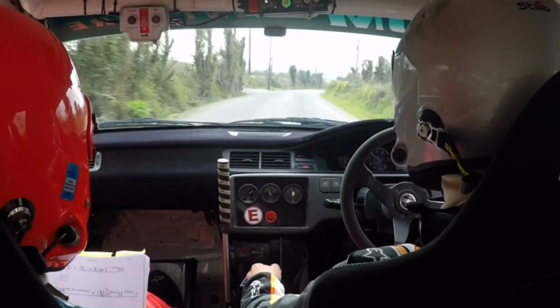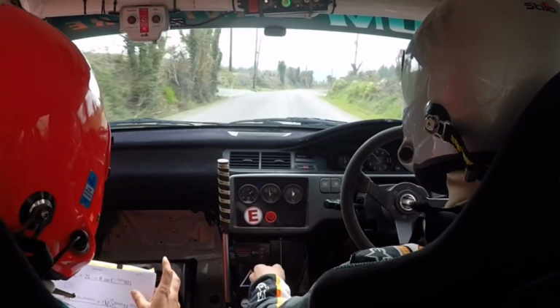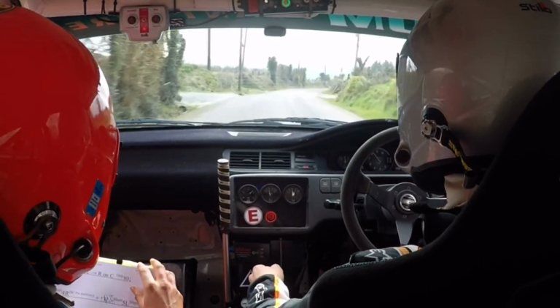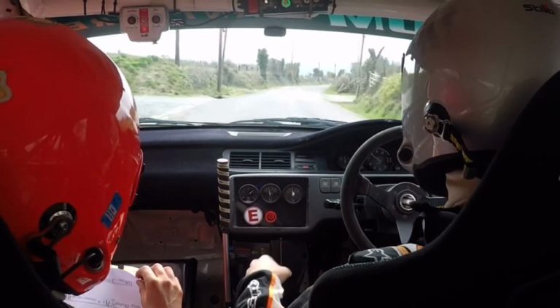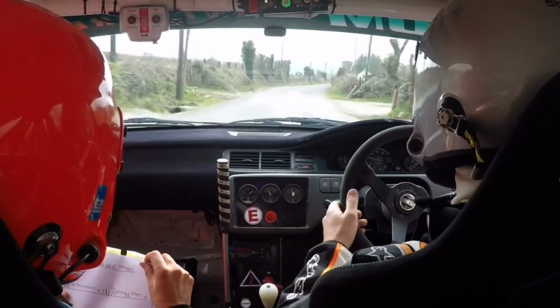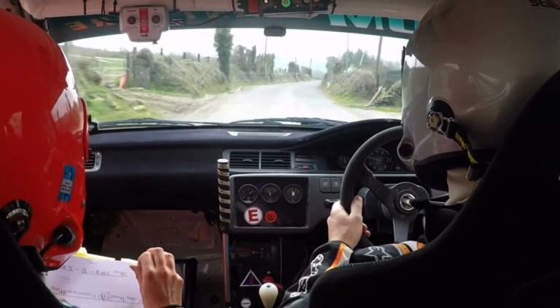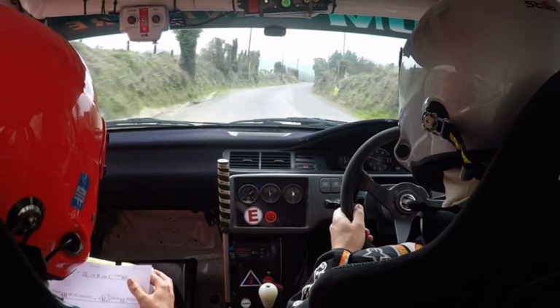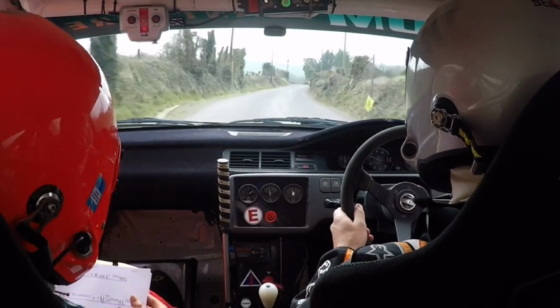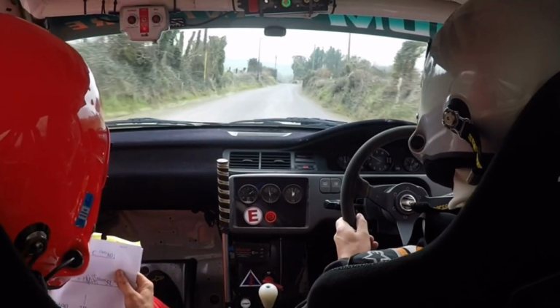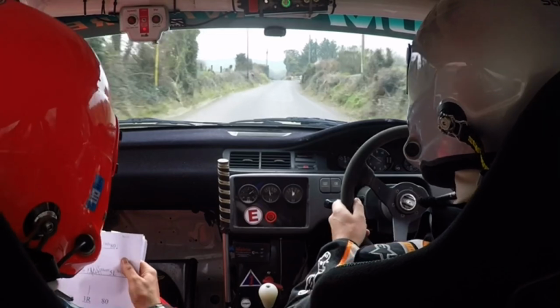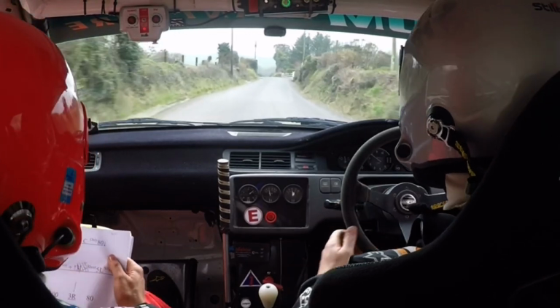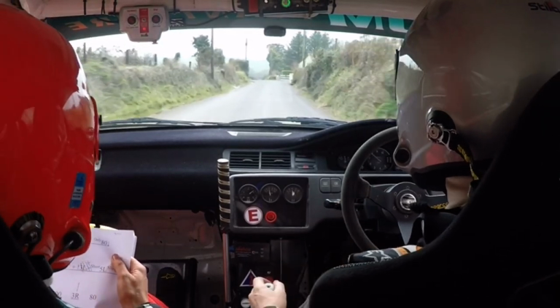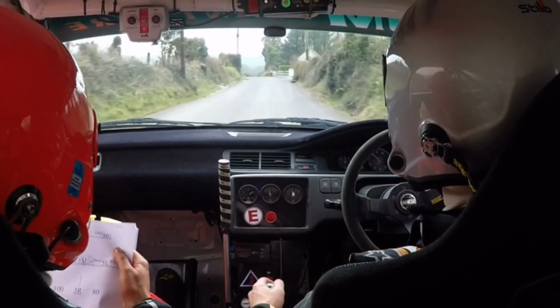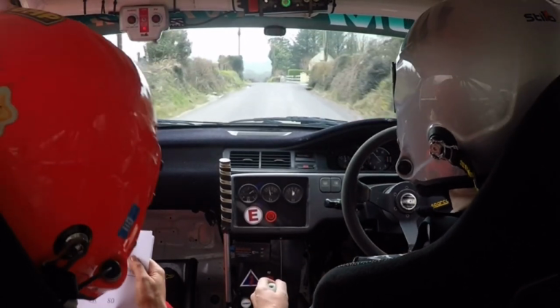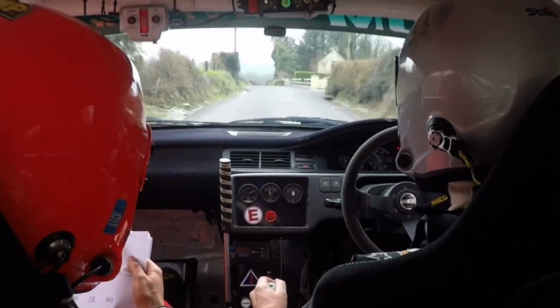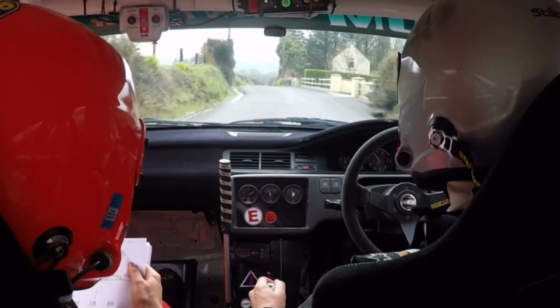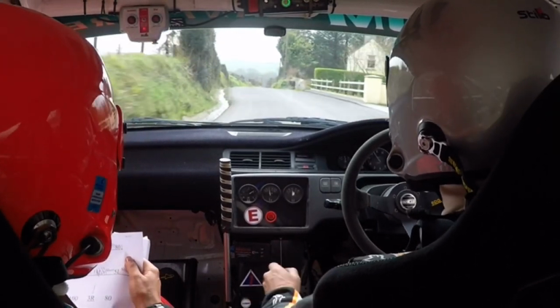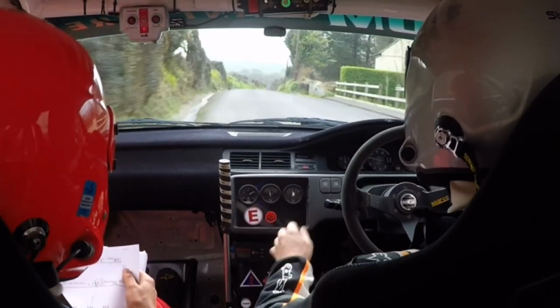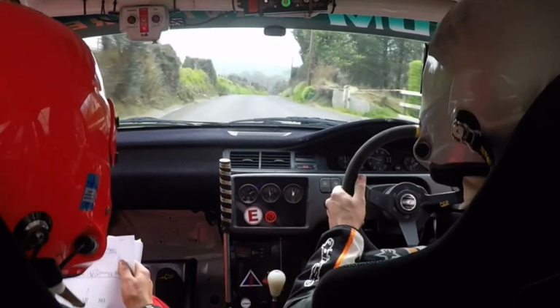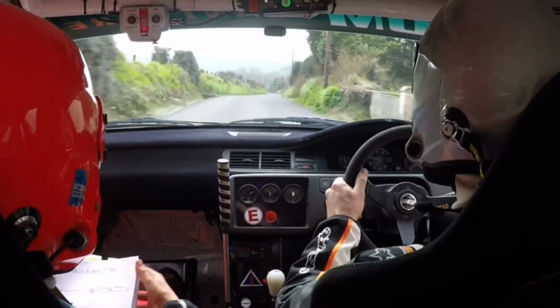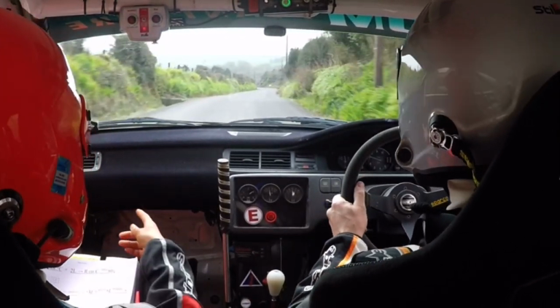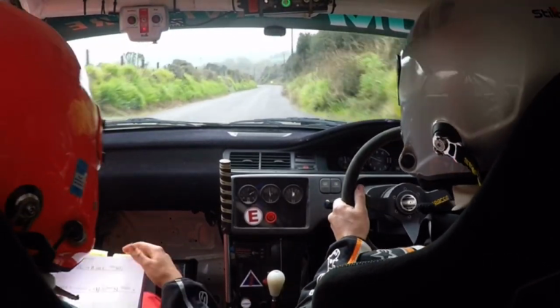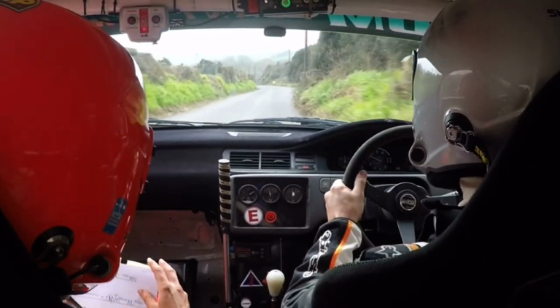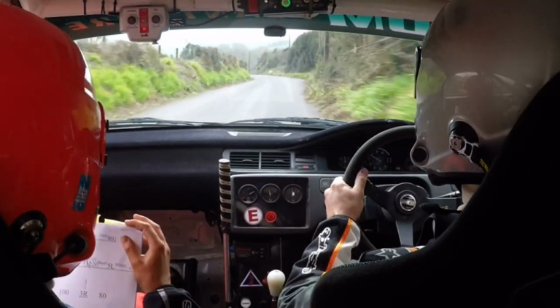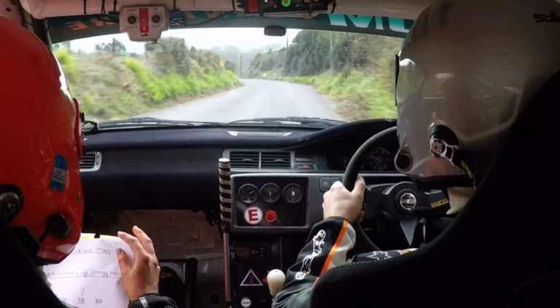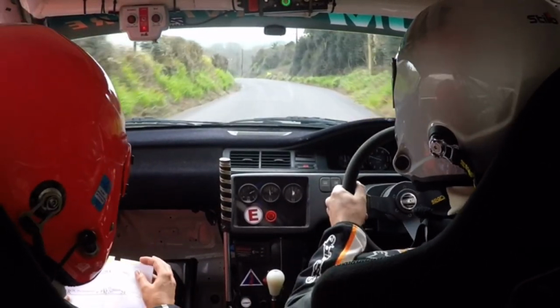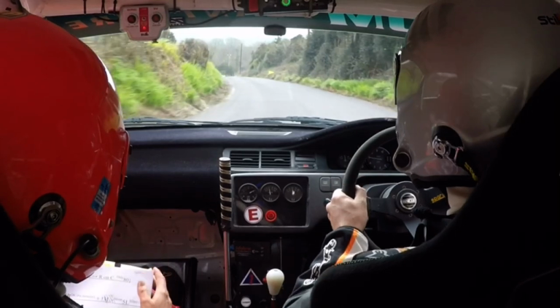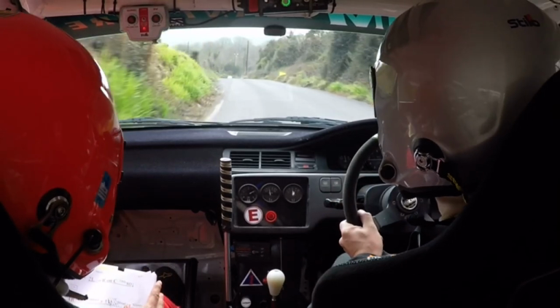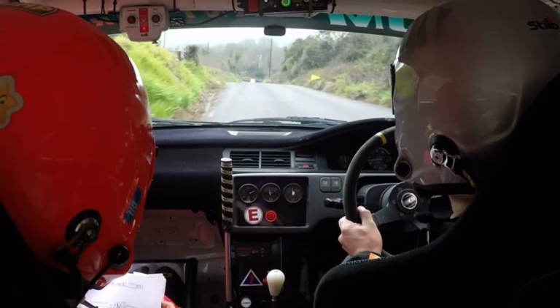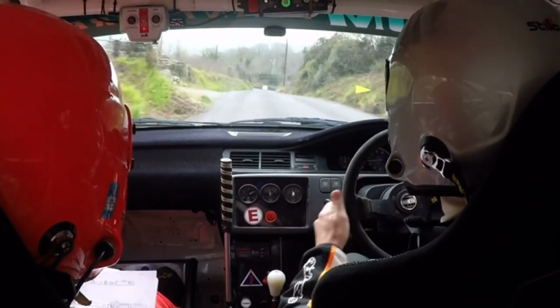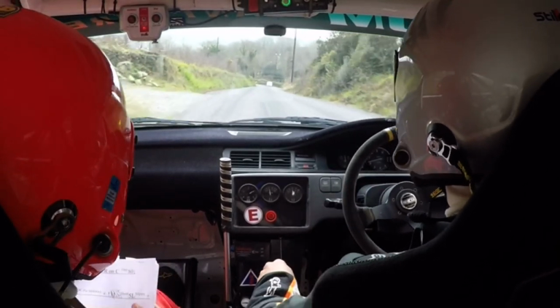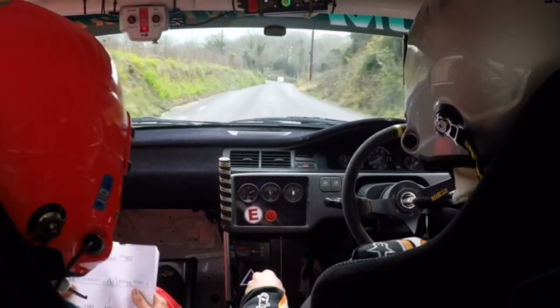Right on black crest, right on black crest, 2 left, and right on crest, only 80. 2 left here, right on crest, only 80. Short 4 right.